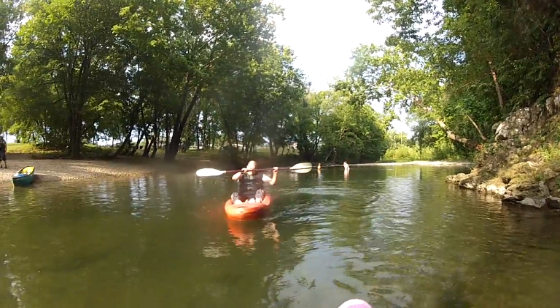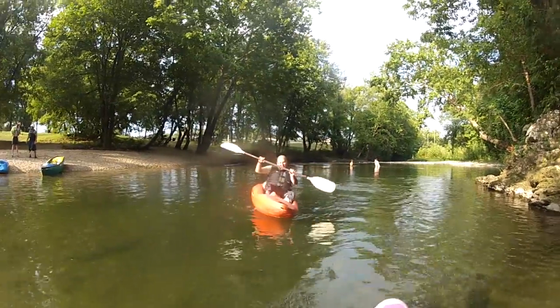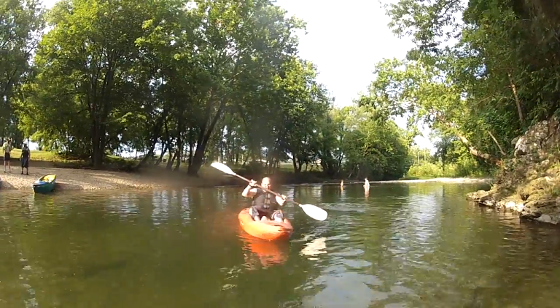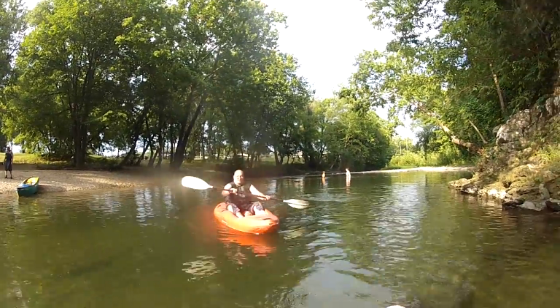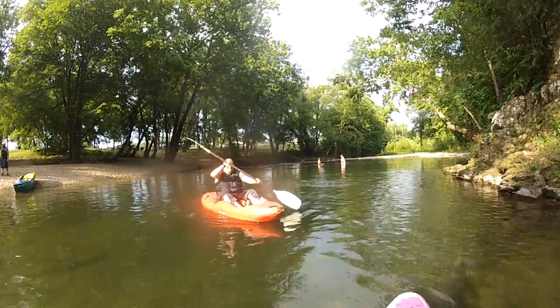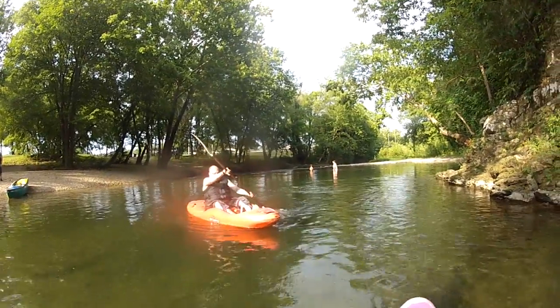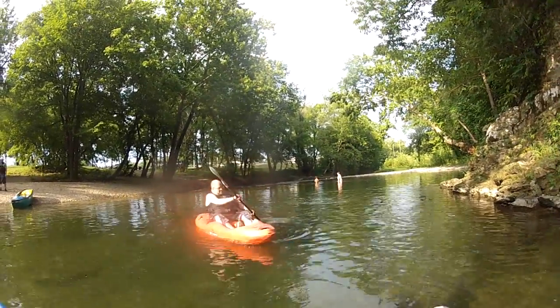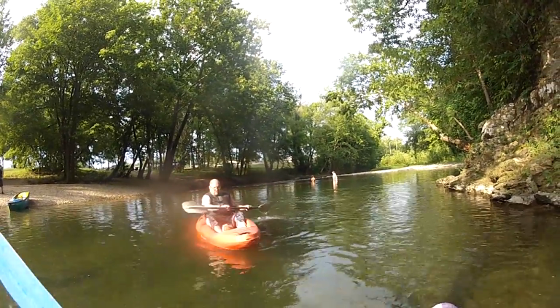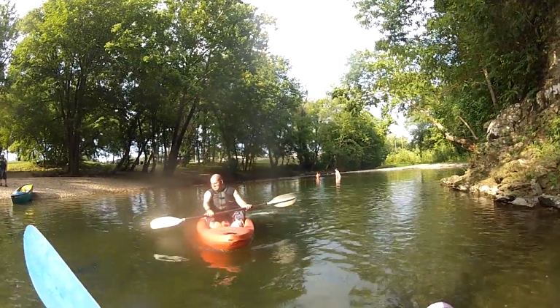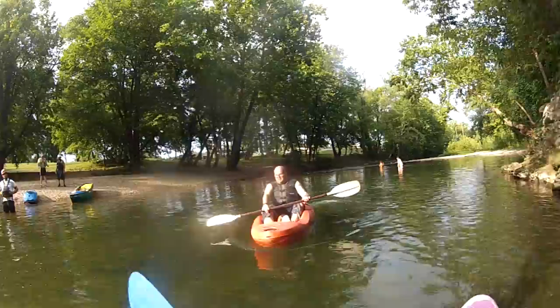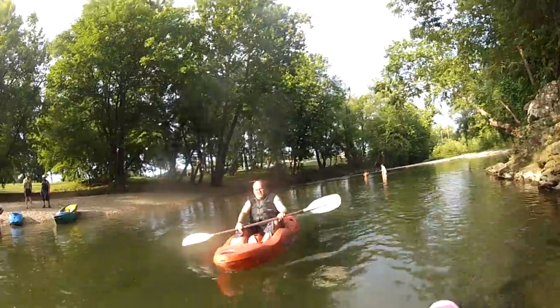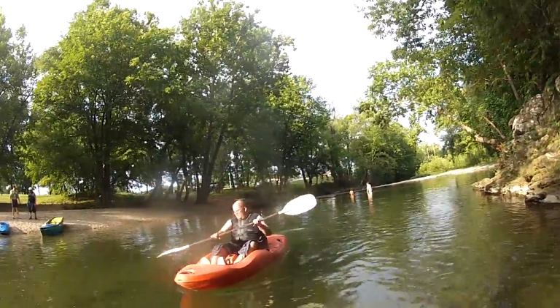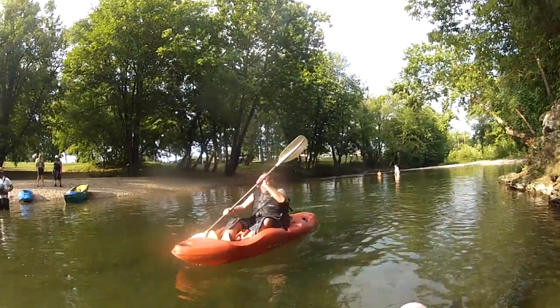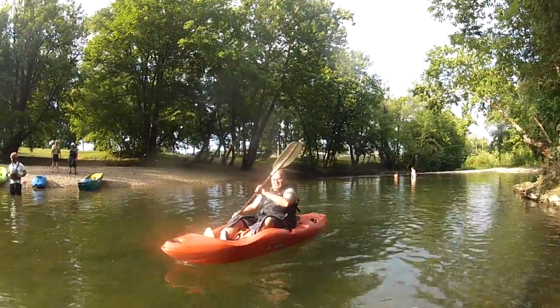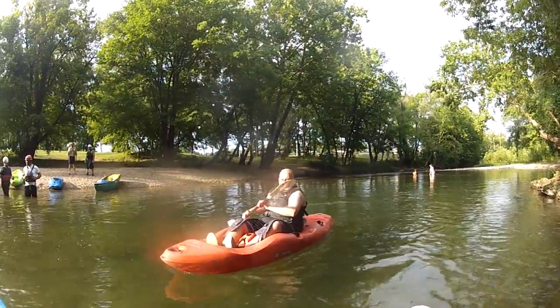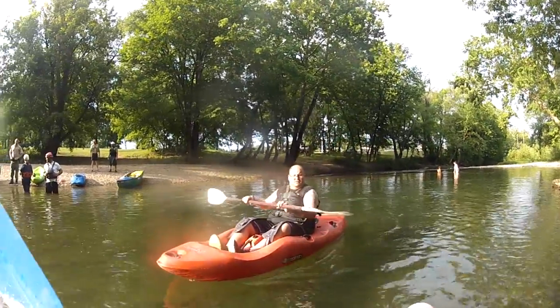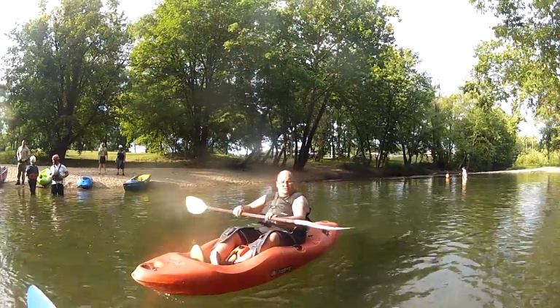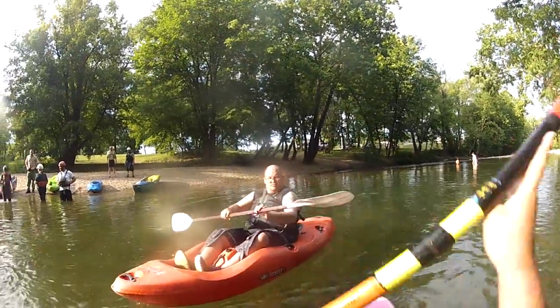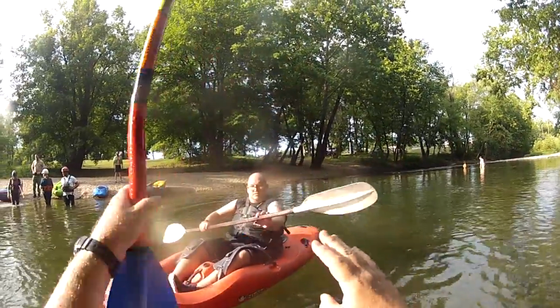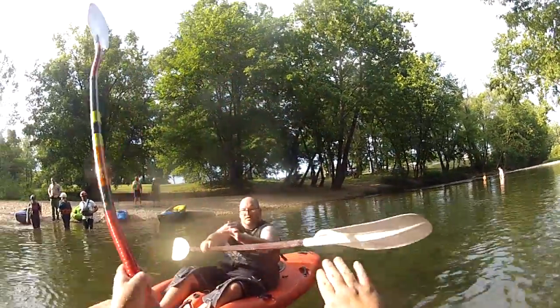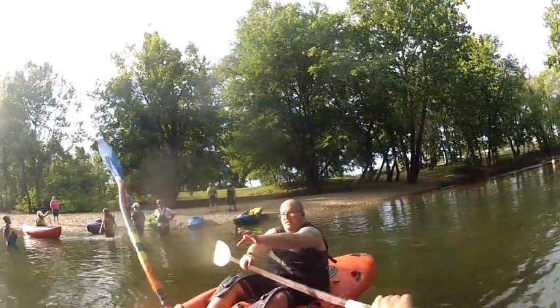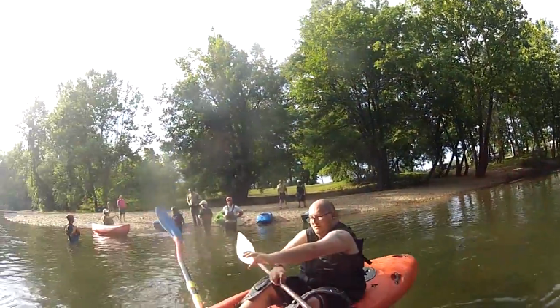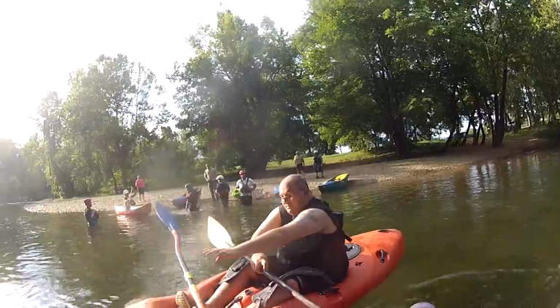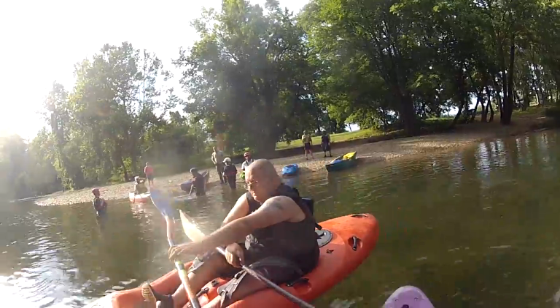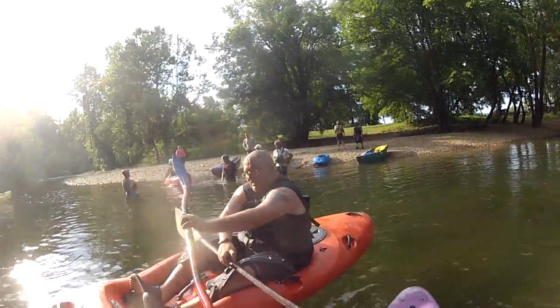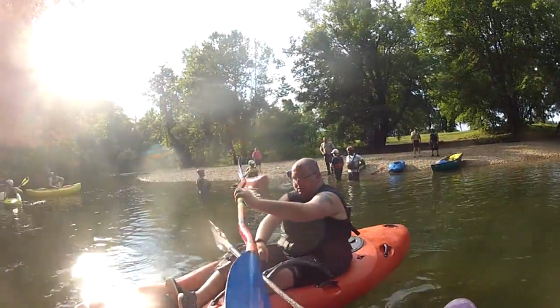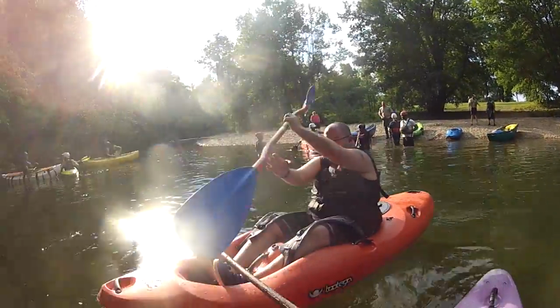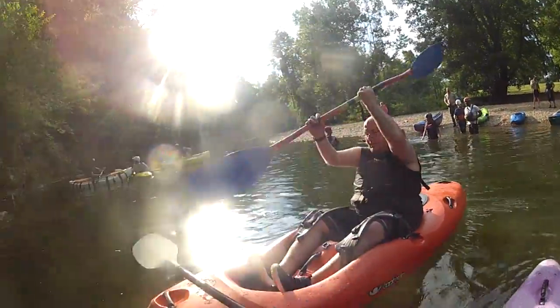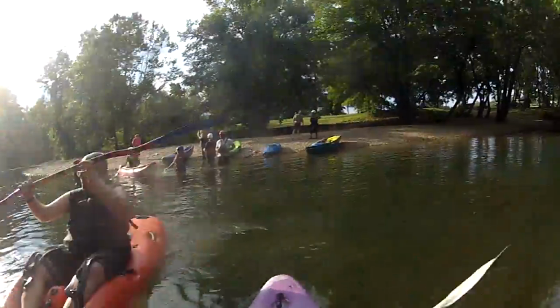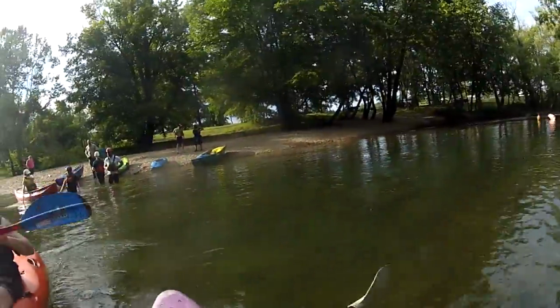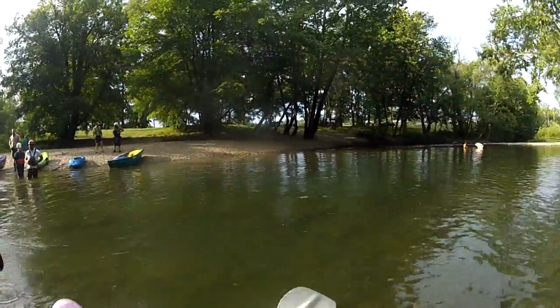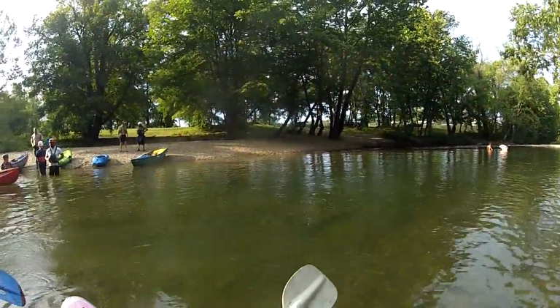You want to try this paddle? It's a little shorter paddle than that one. That one's not as wide as before — it's up to you. Here, let me trade with it. Try that out. There you go. Just seeing if you want it back — just haul it.